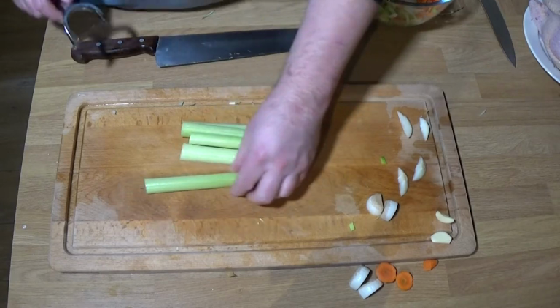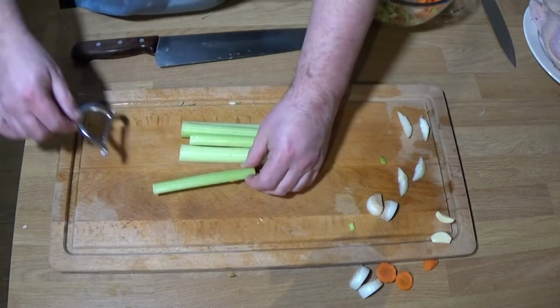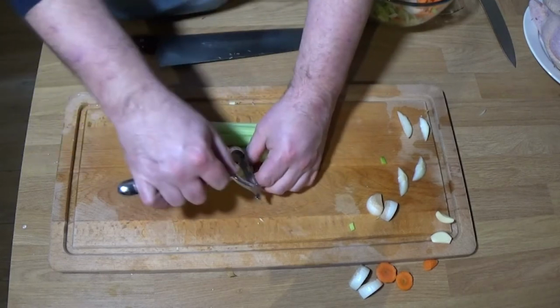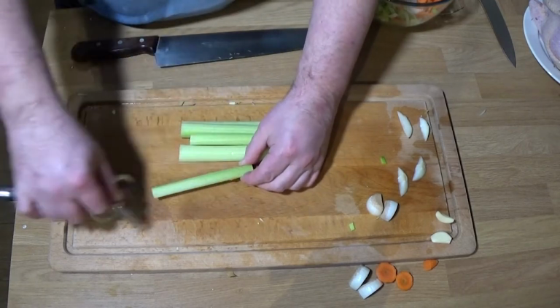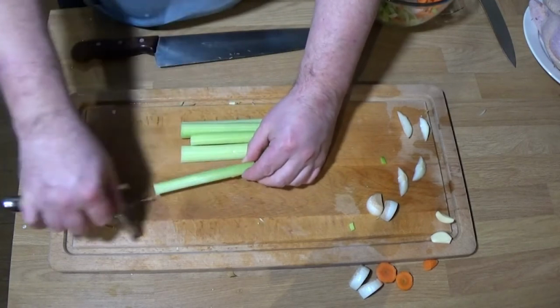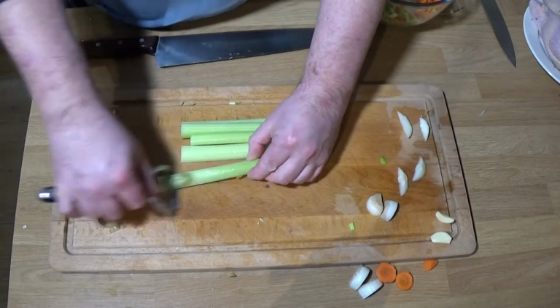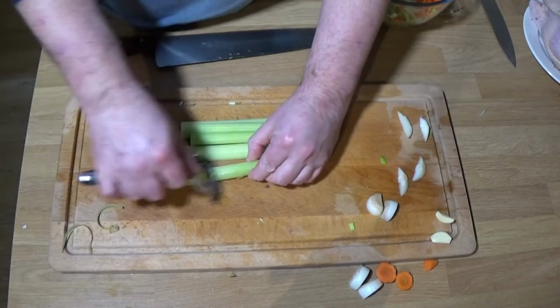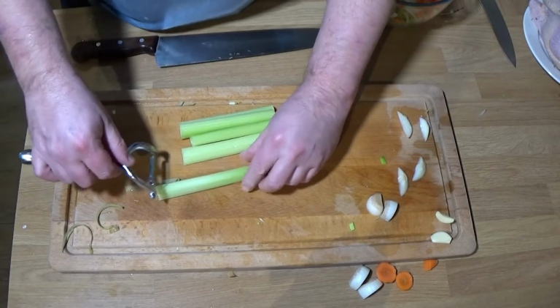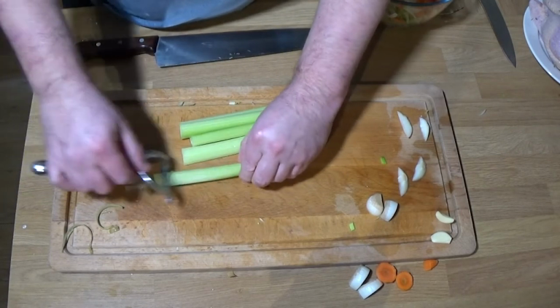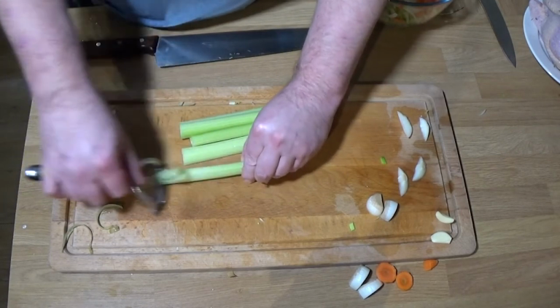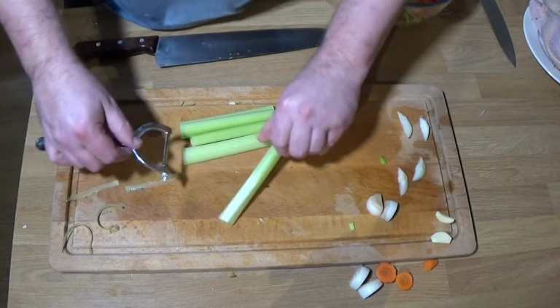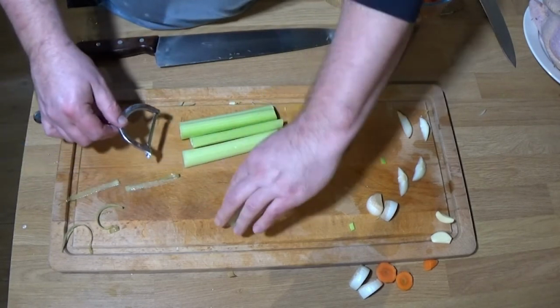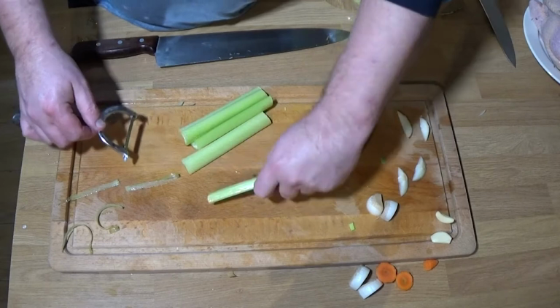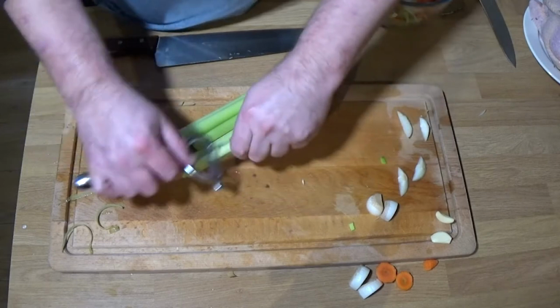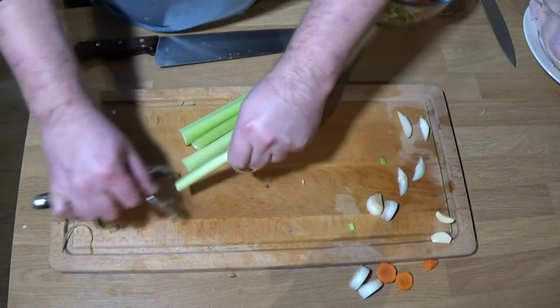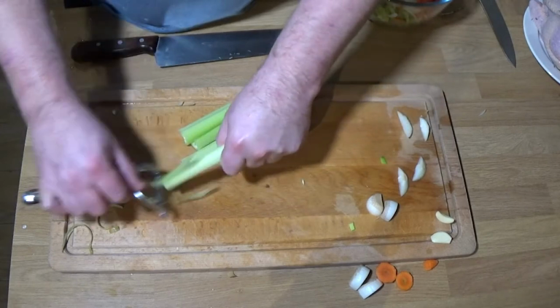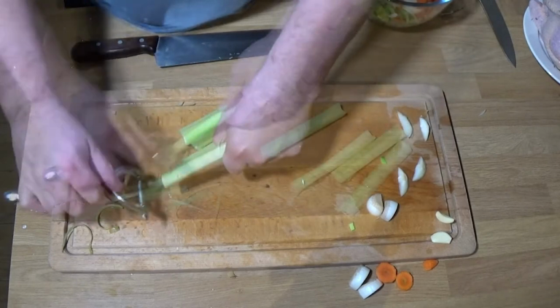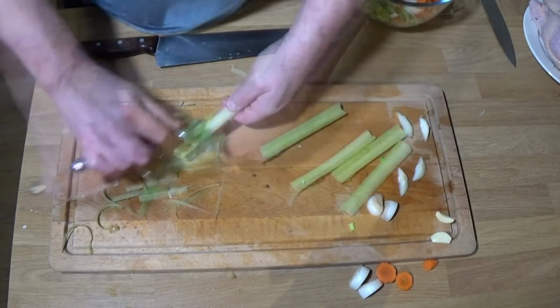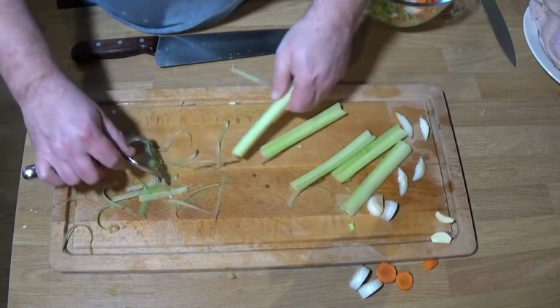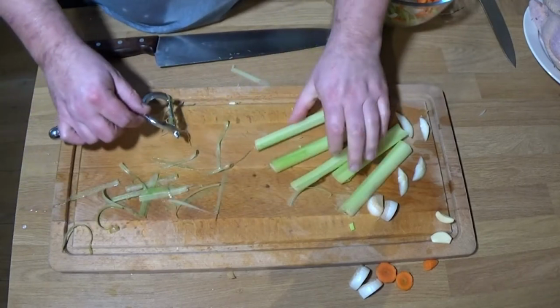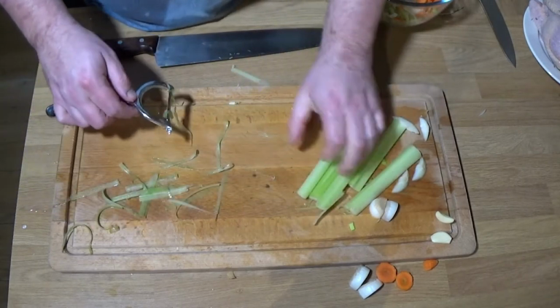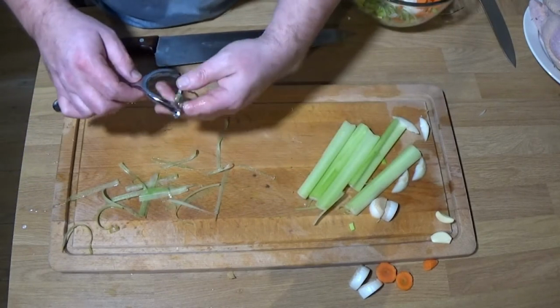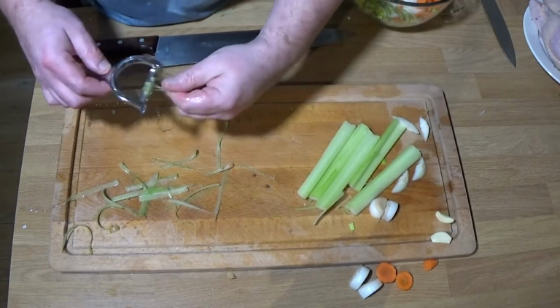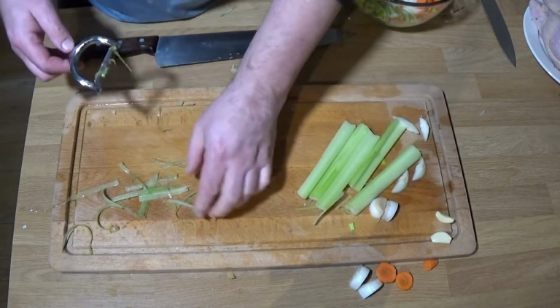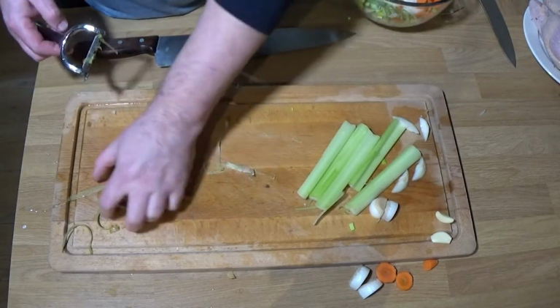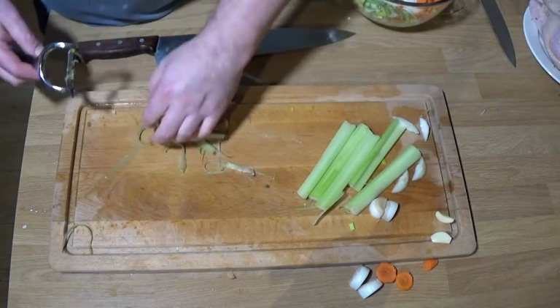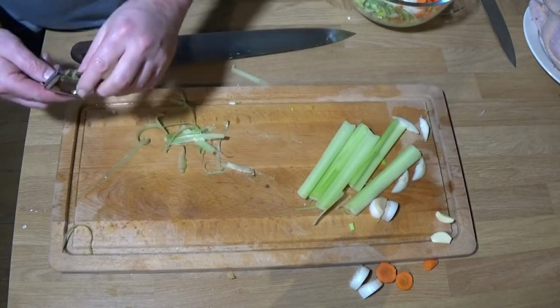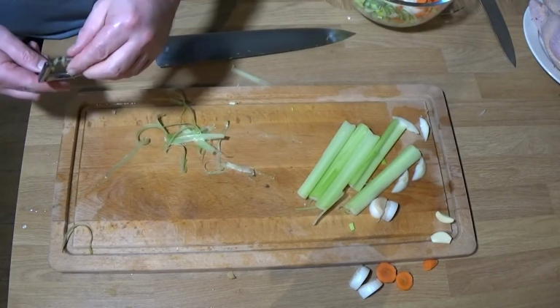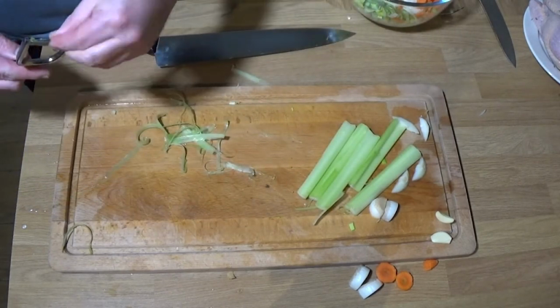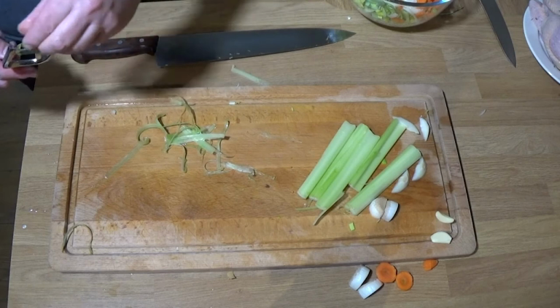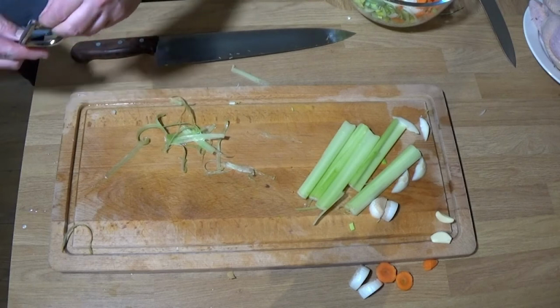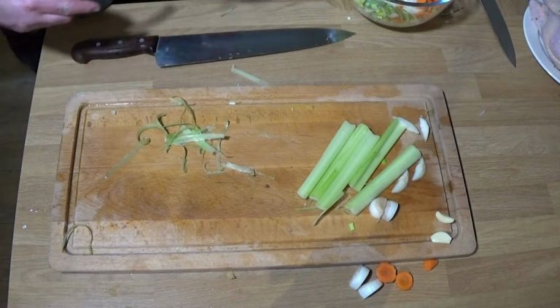You don't have to peel the celery but I like to, because it can be a bit stringy in the broth. Don't worry — all the bits I peeled off will go into the stock pot anyway, so nothing is wasted.